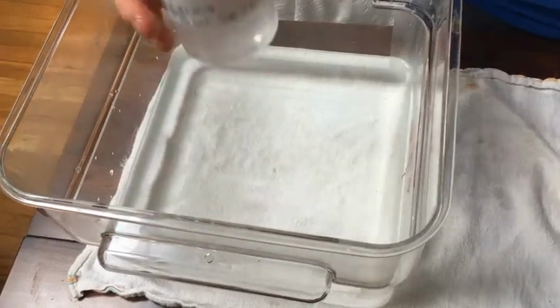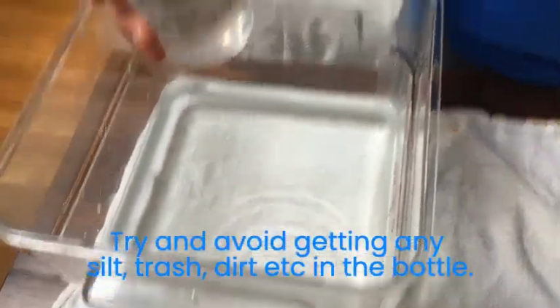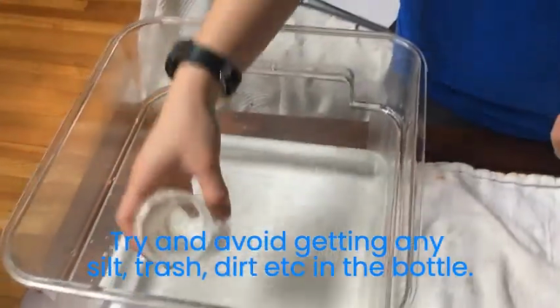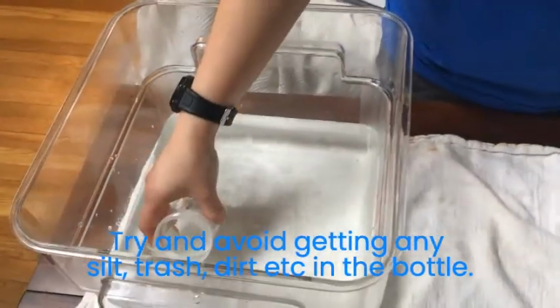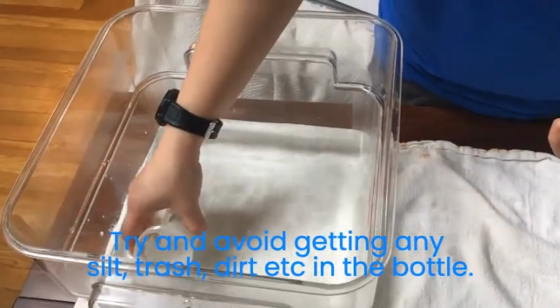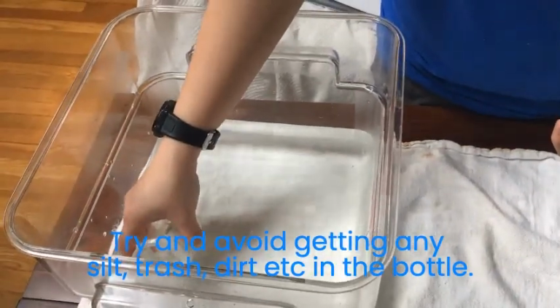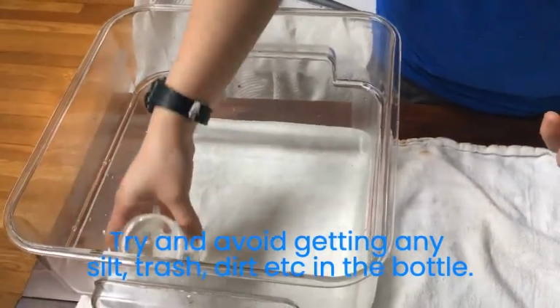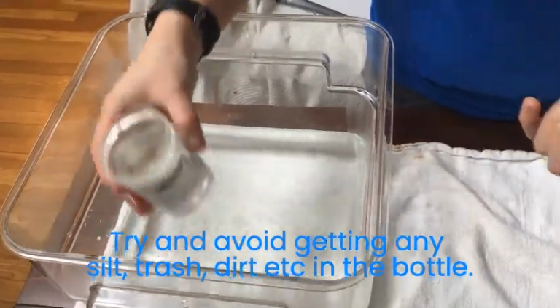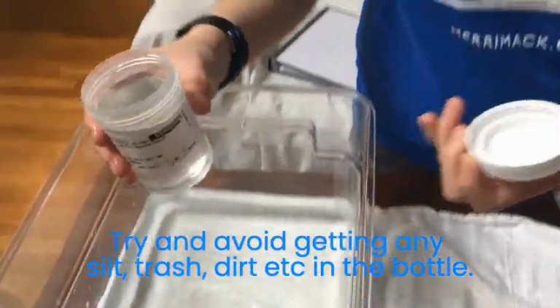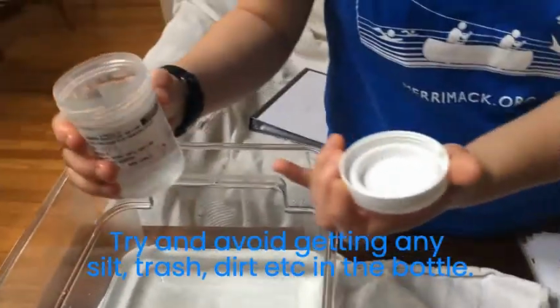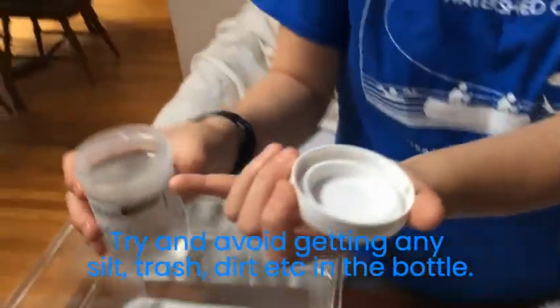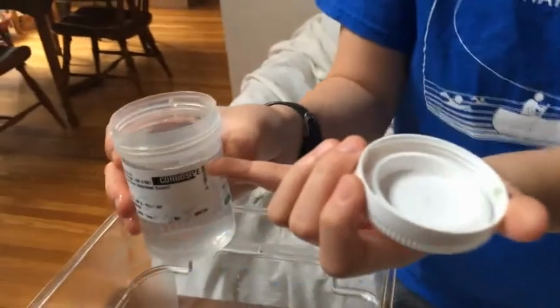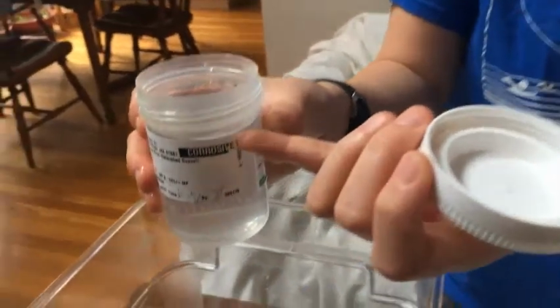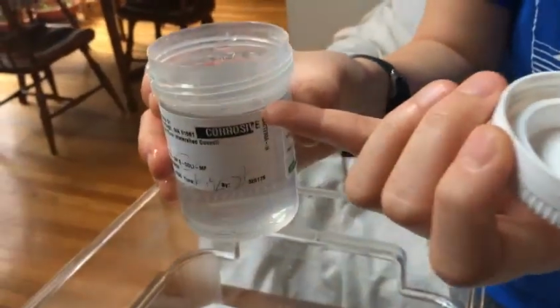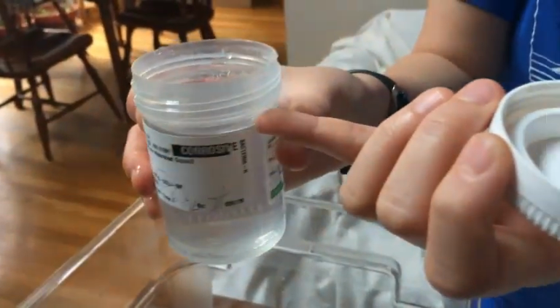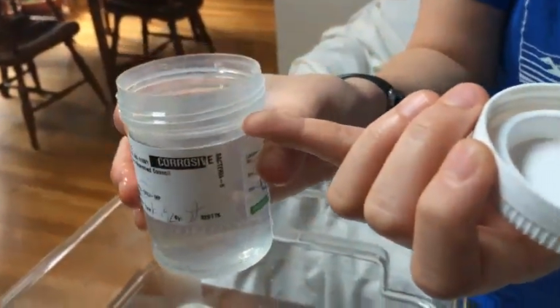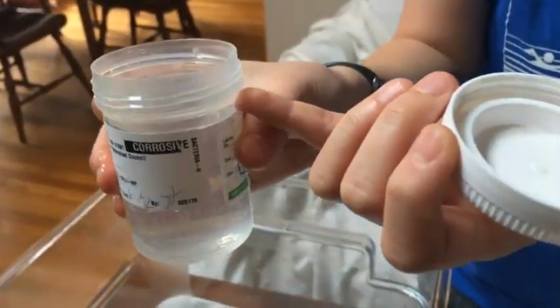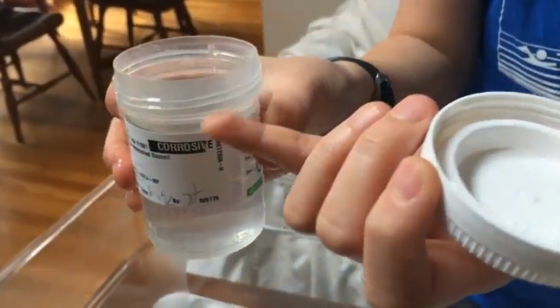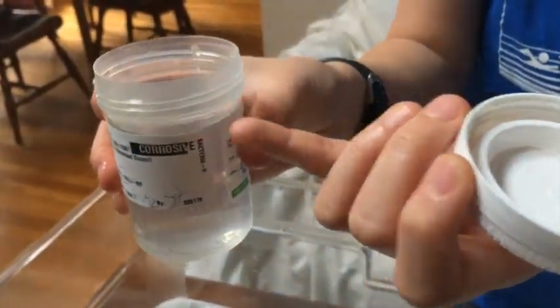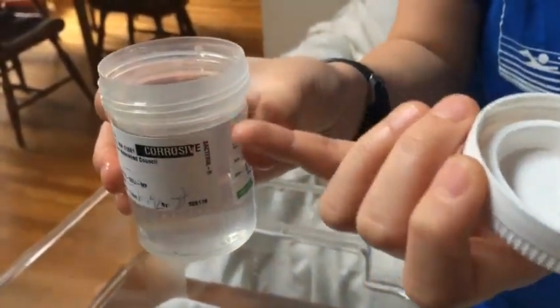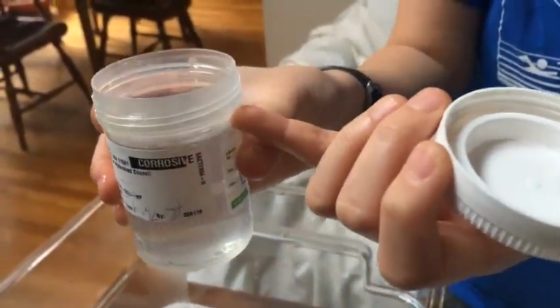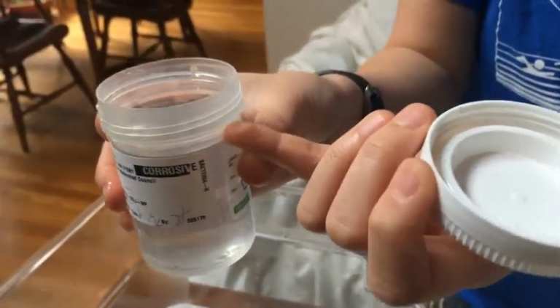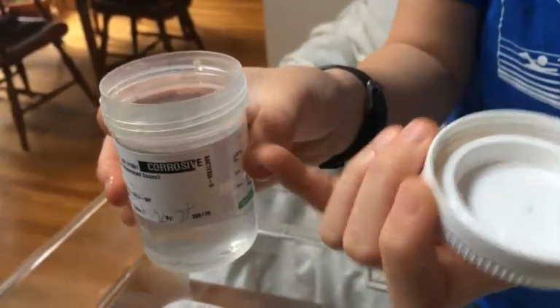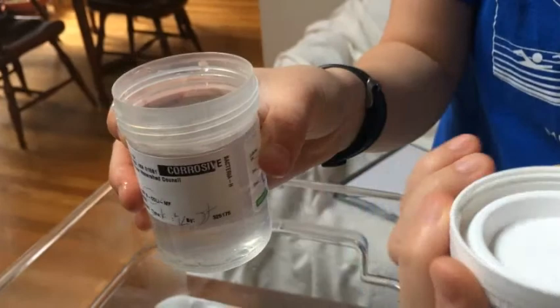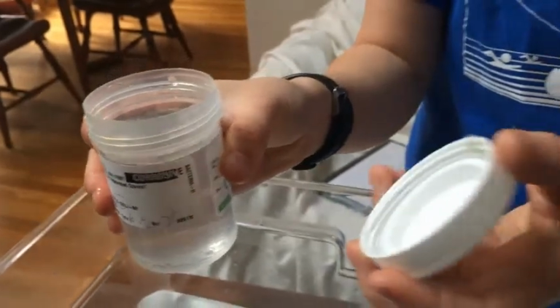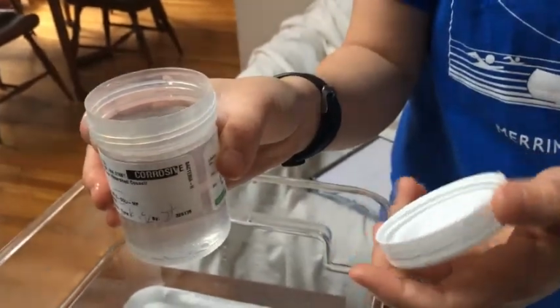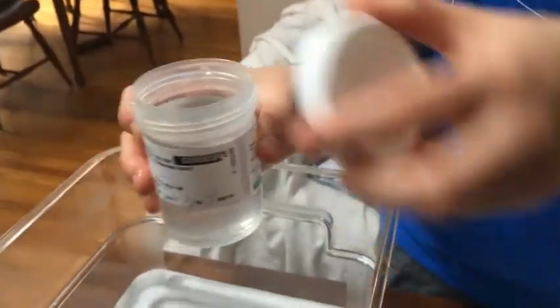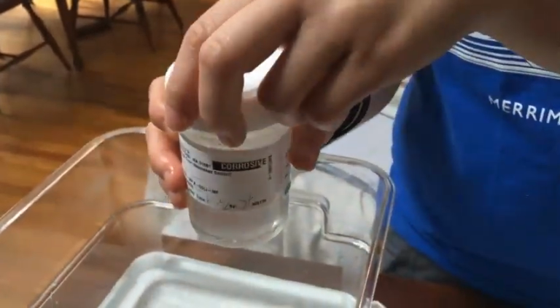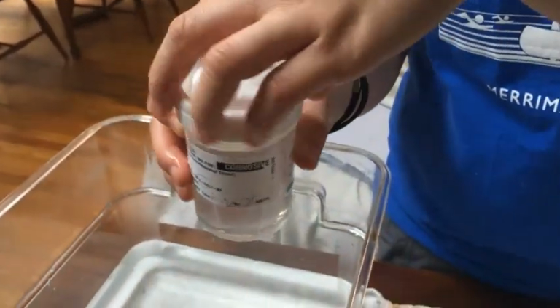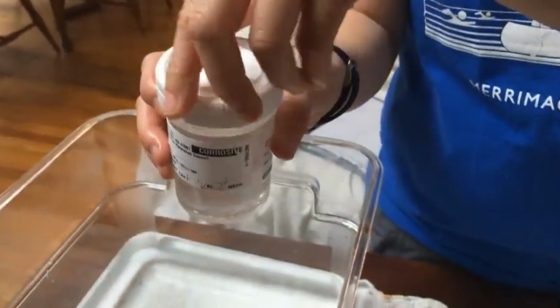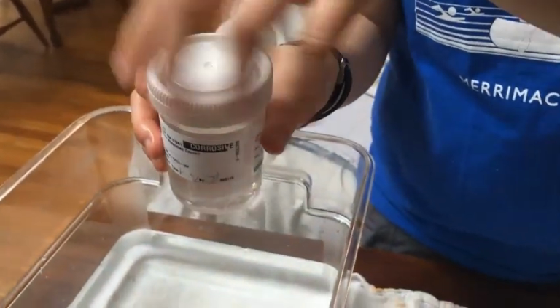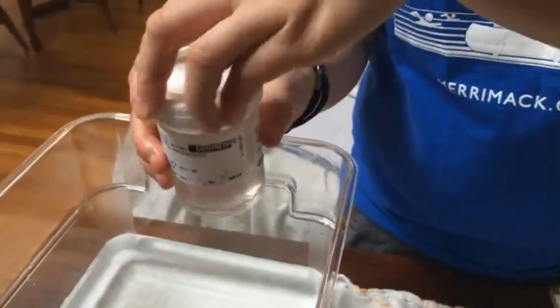You're going to fill it up to about where that label hits, just below the bottom of the lip of the cap. Then you're just going to screw that cap on.